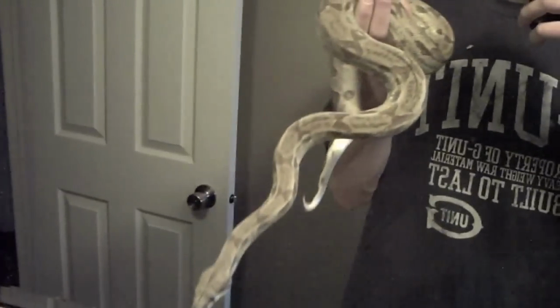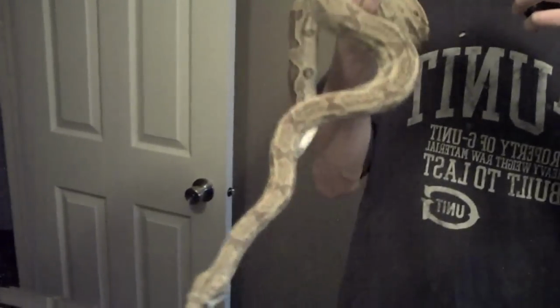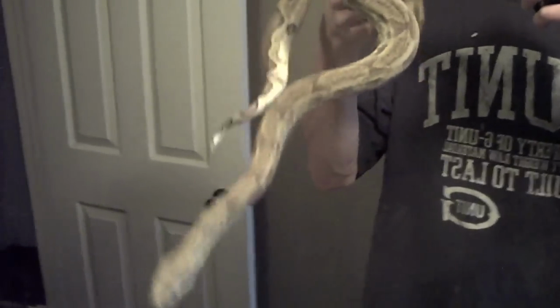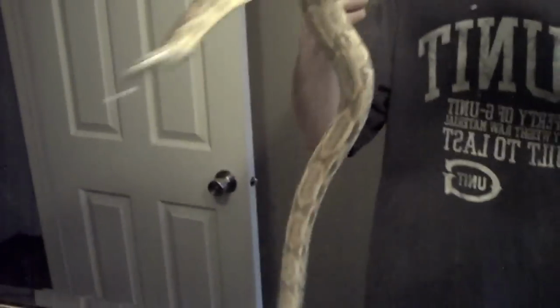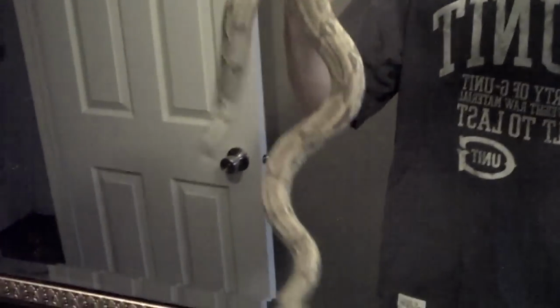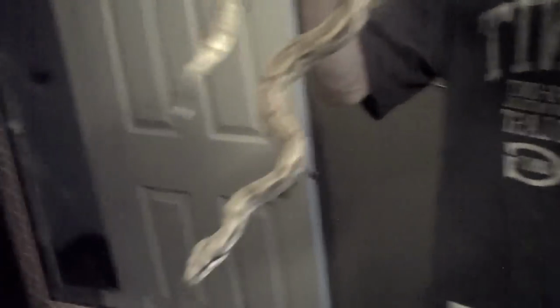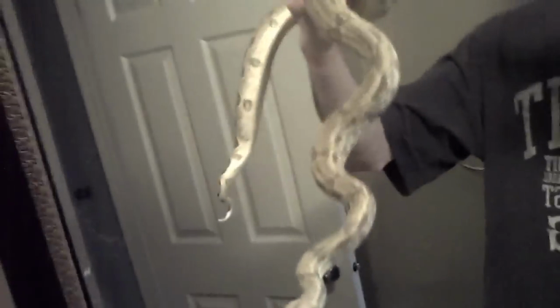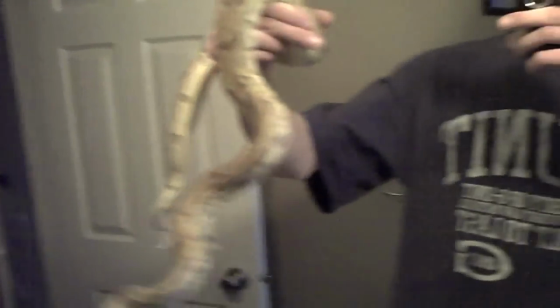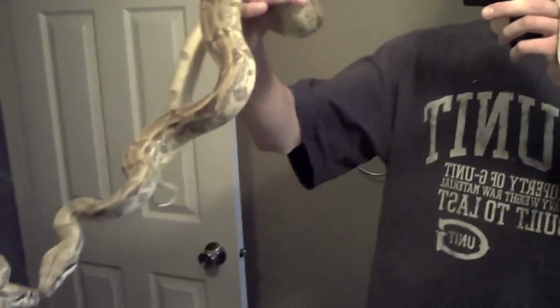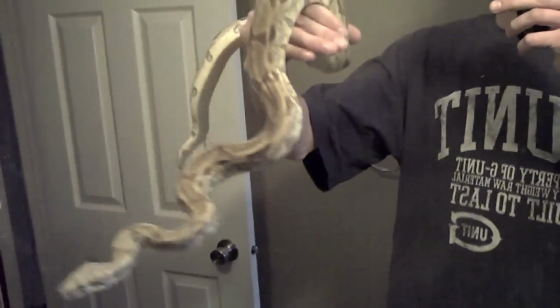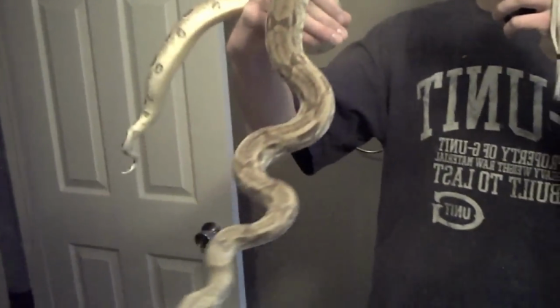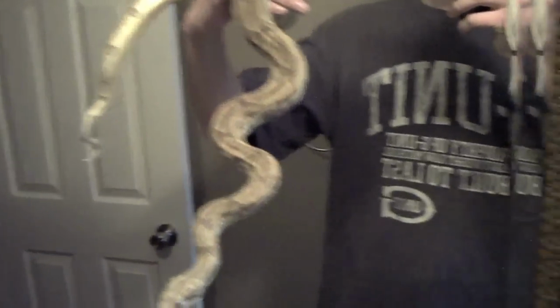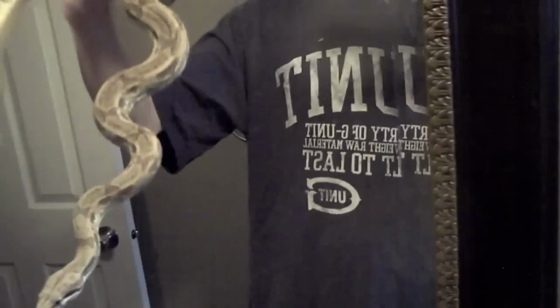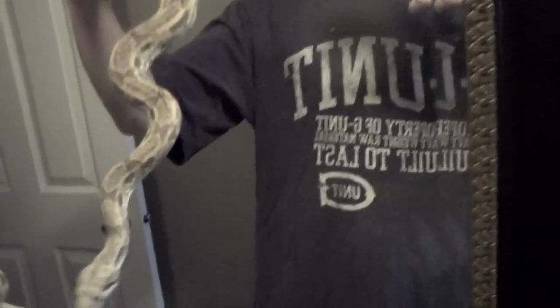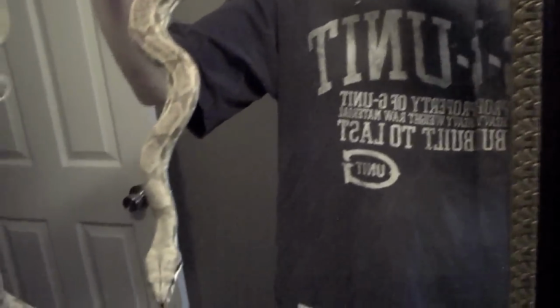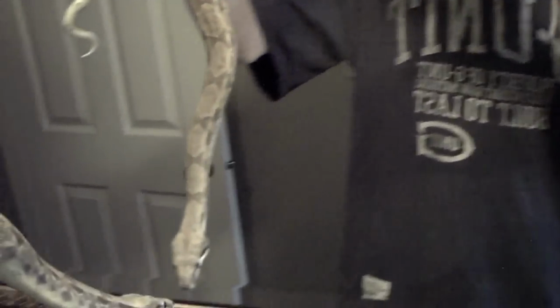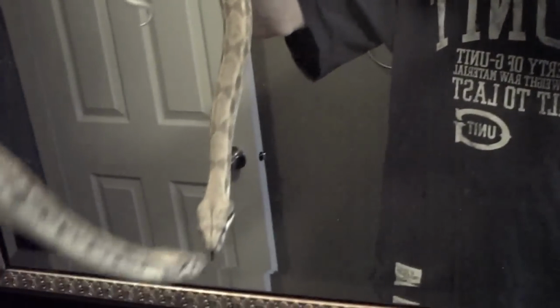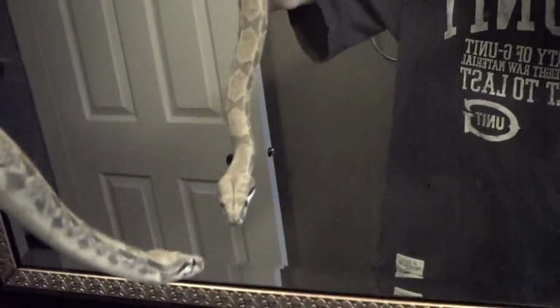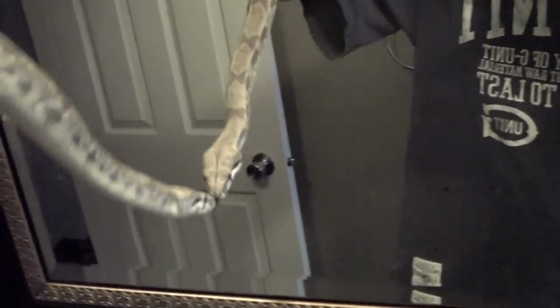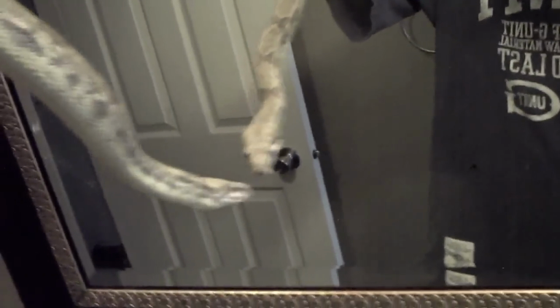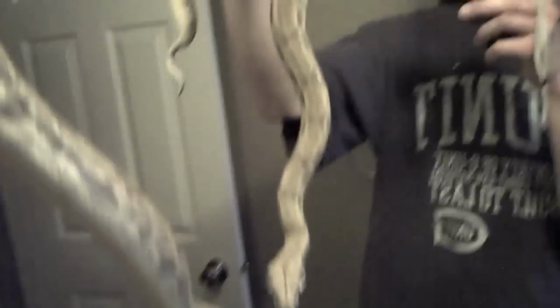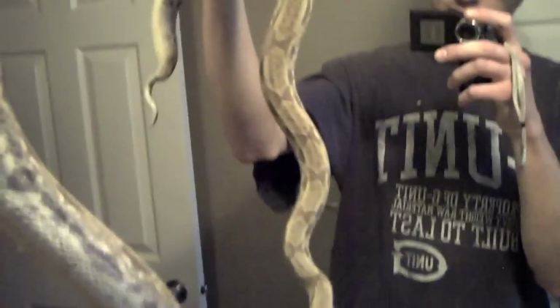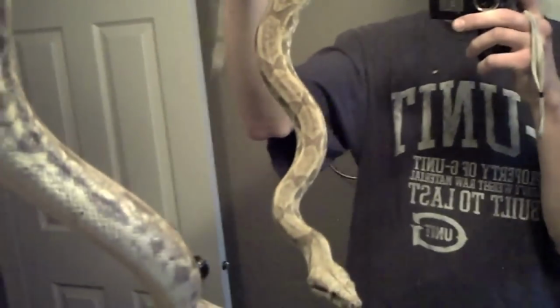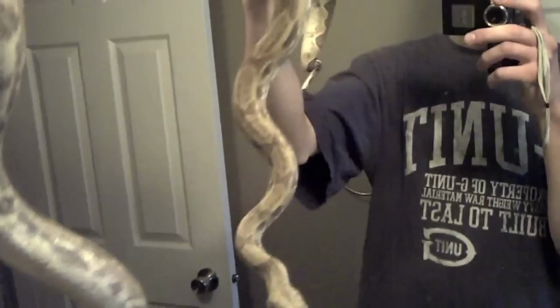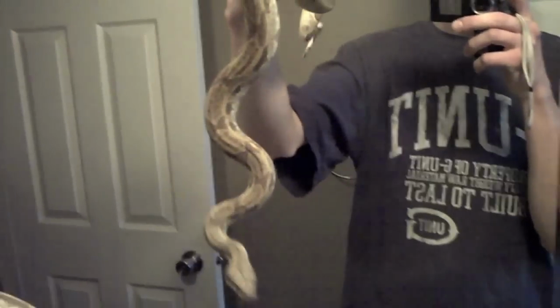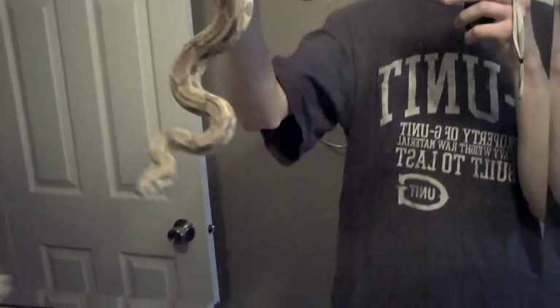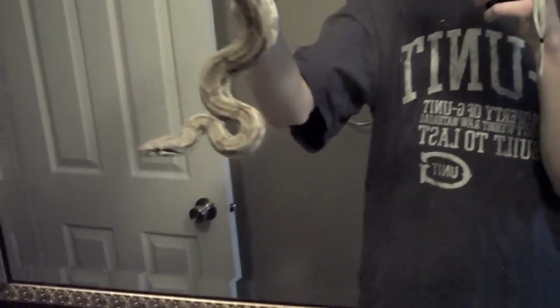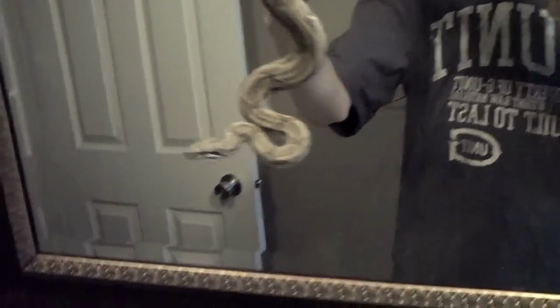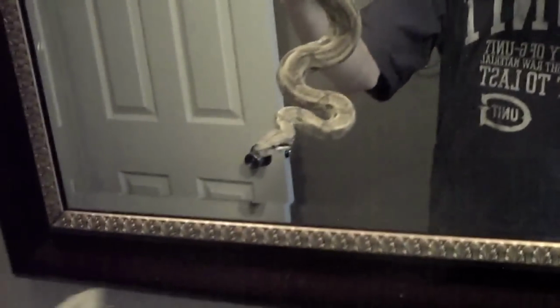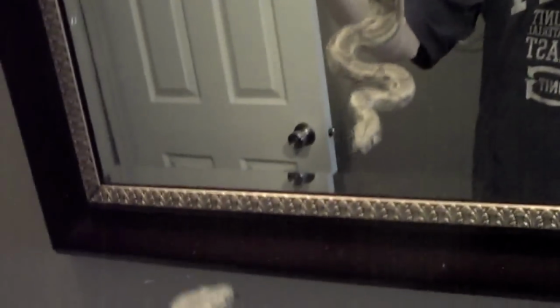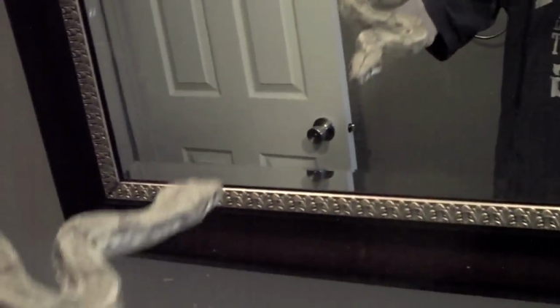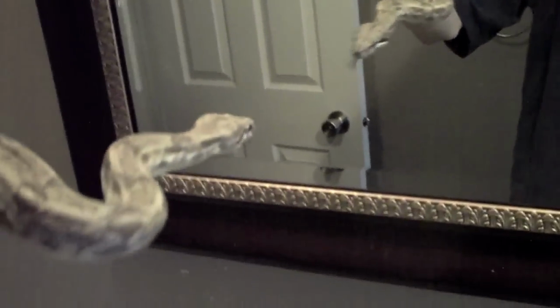She's a 2008 ghost boa female. She's not huge or anything but she's got some fair size to her — maybe she'll be ready to go in a couple years.